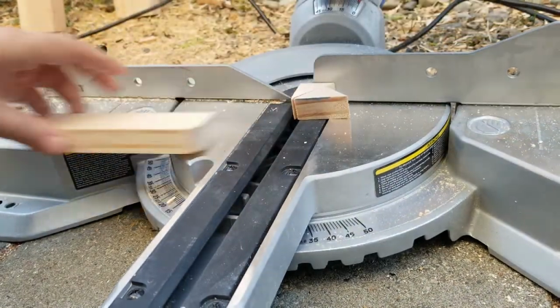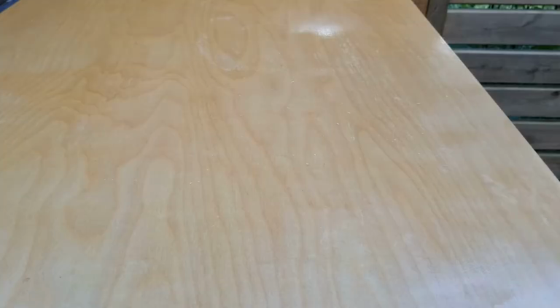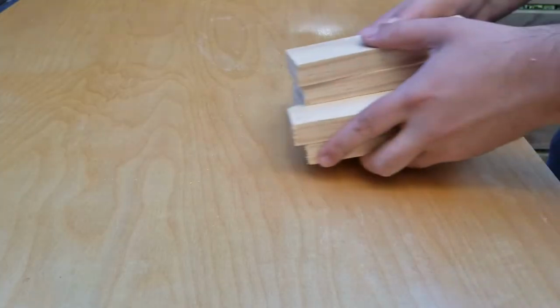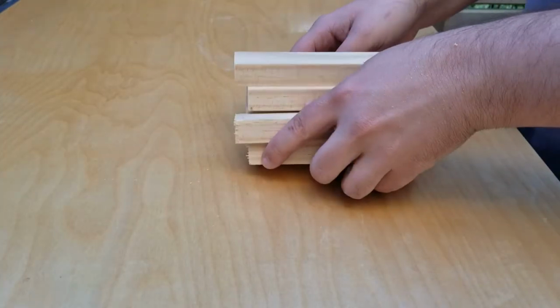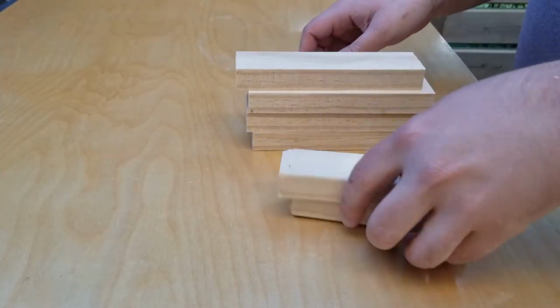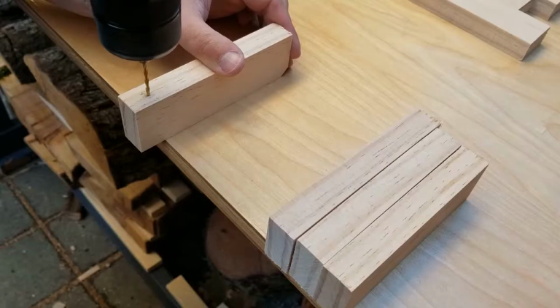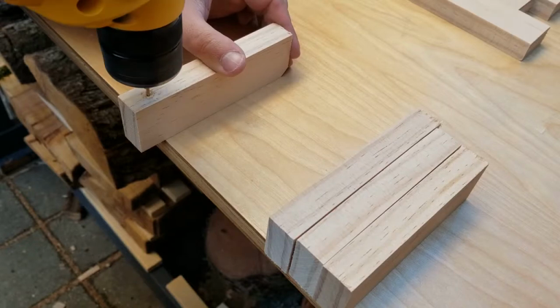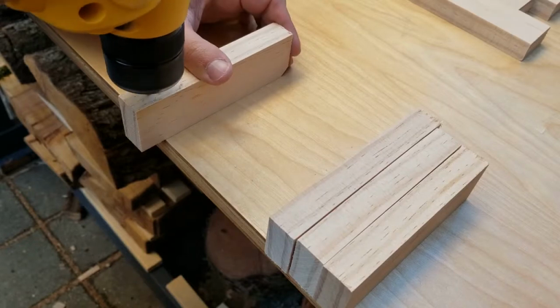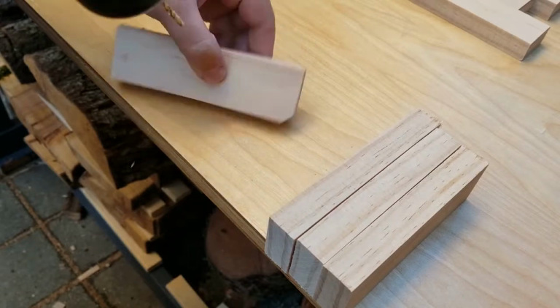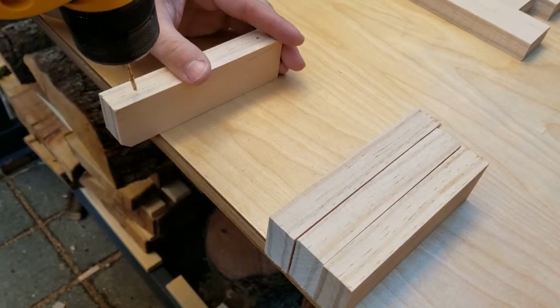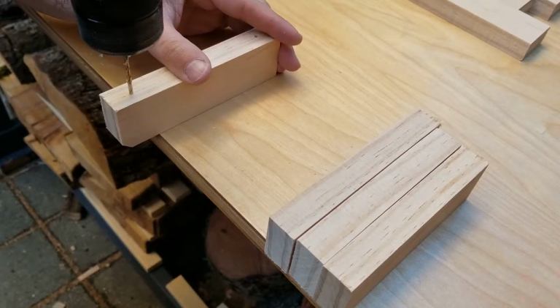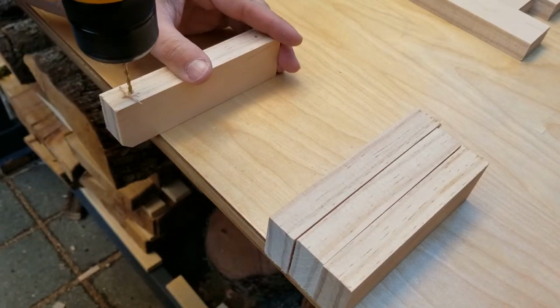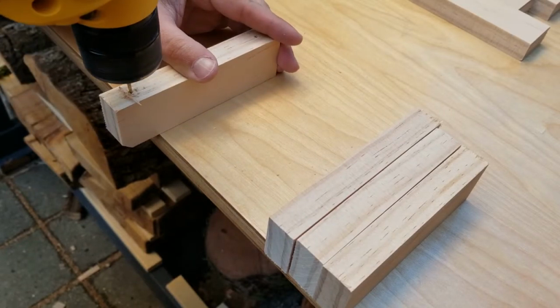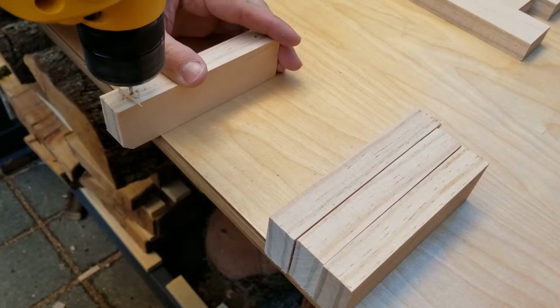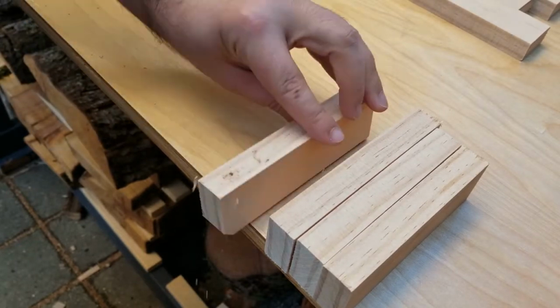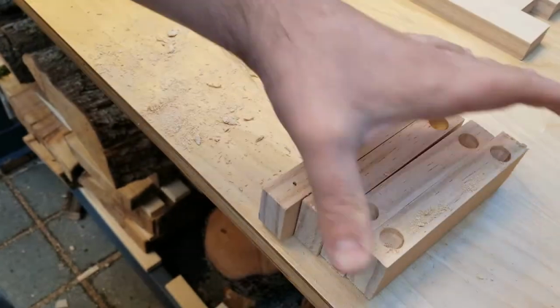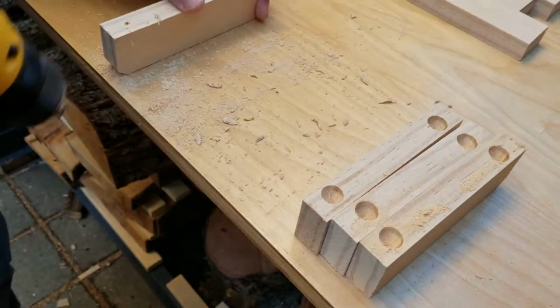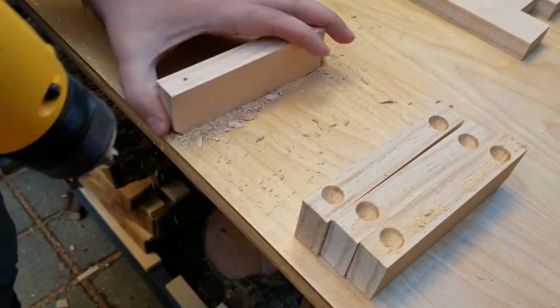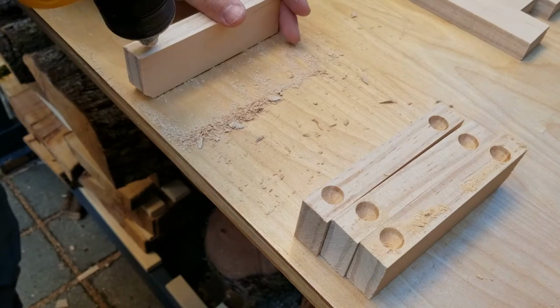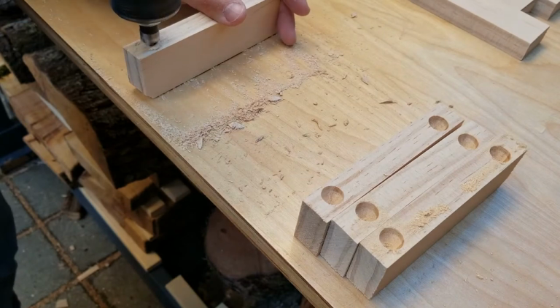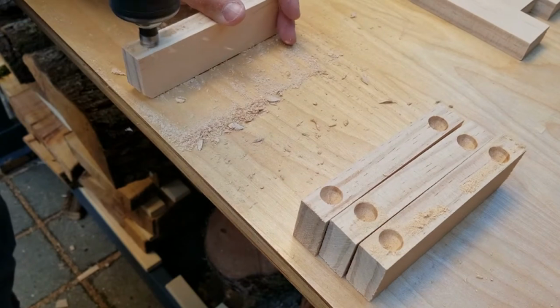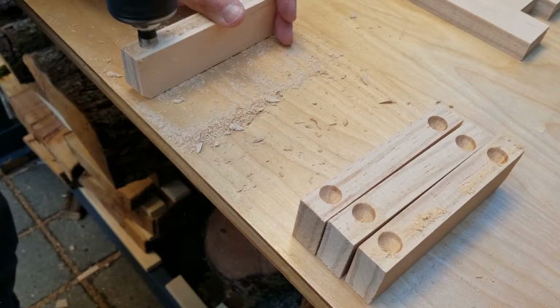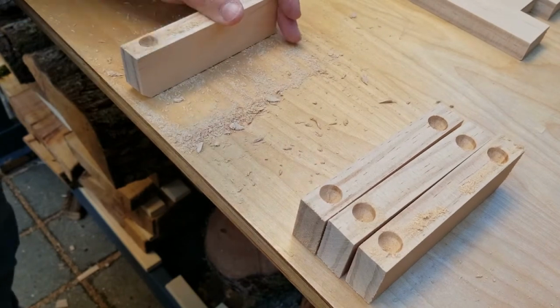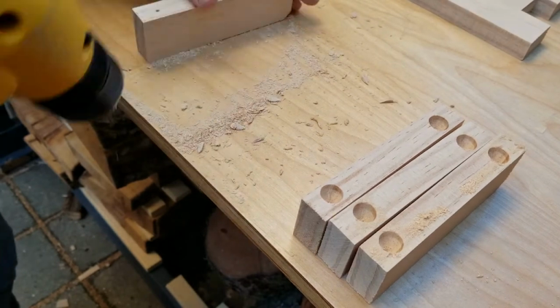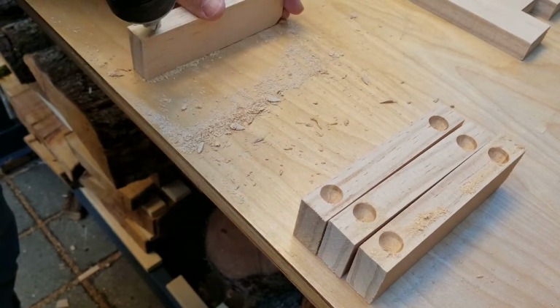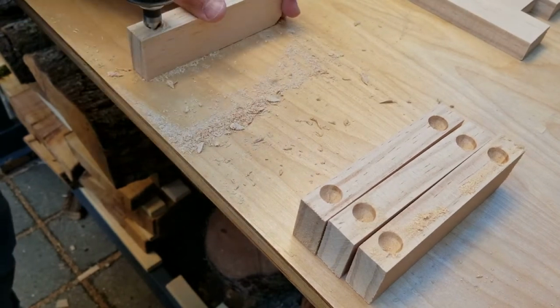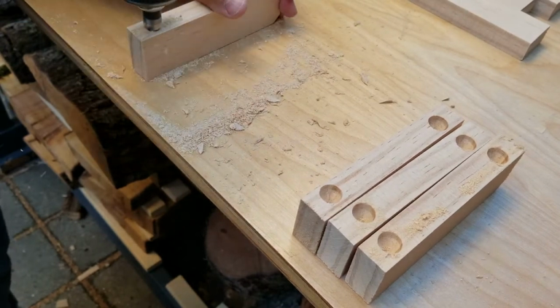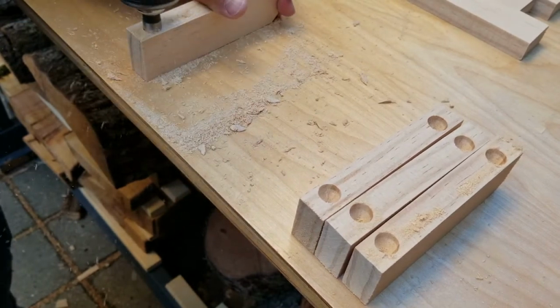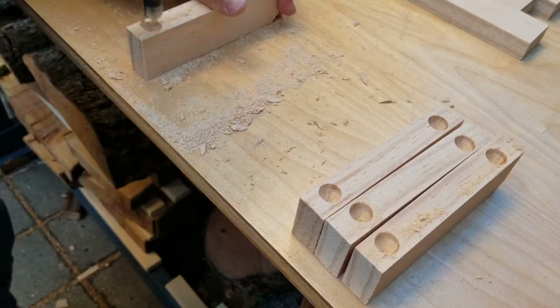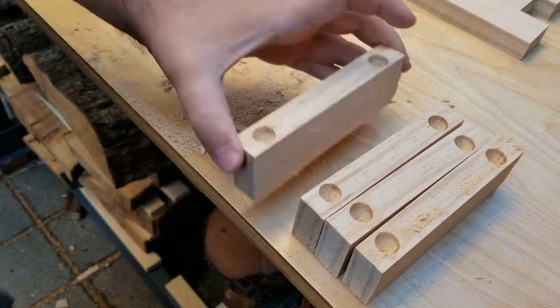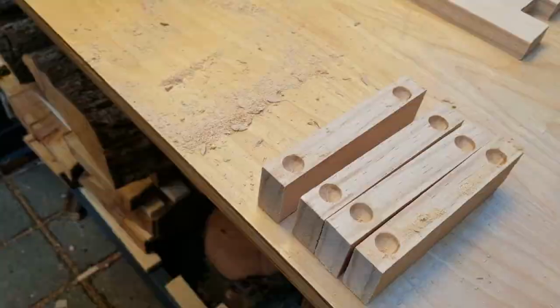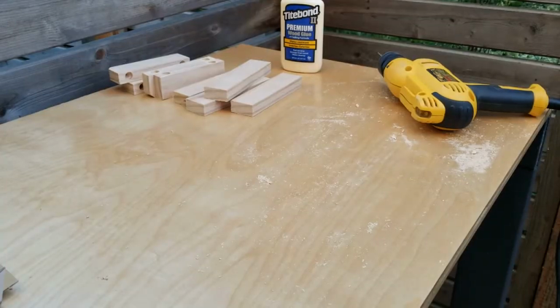Cutting out the pieces for the sides first — two of them get a hump in the front, that will make sense later. We're going to use screws to hold together the main structure, so I'm going to pre-drill all these holes and then add deep countersinks so that we can use plugs on them later.